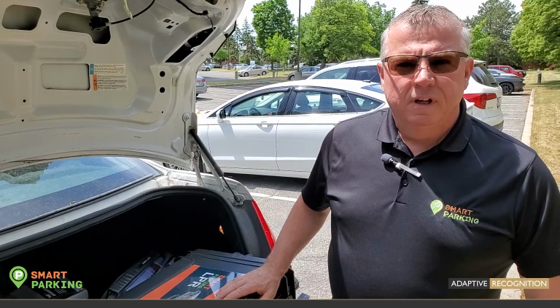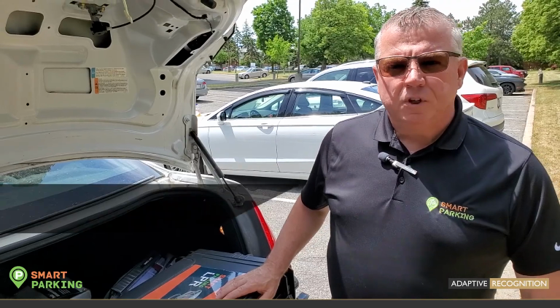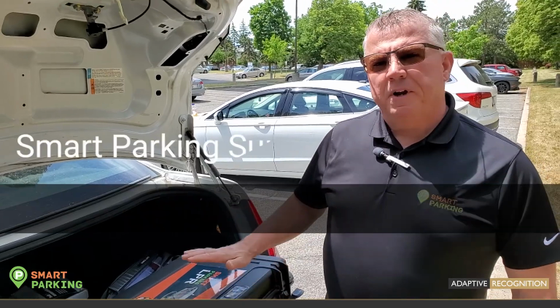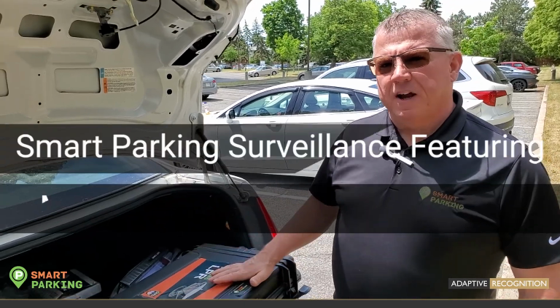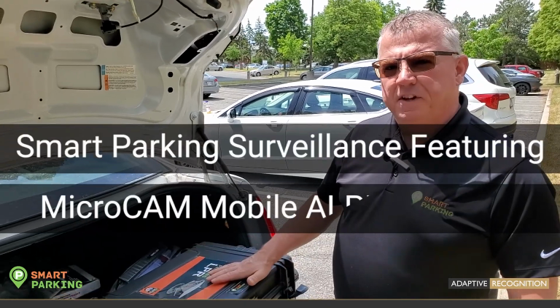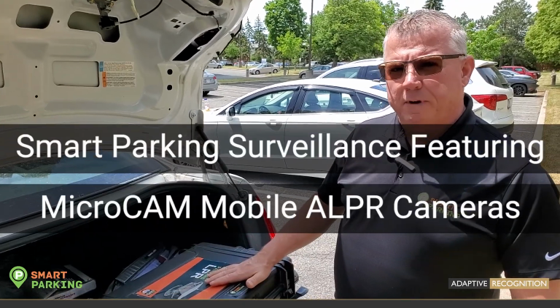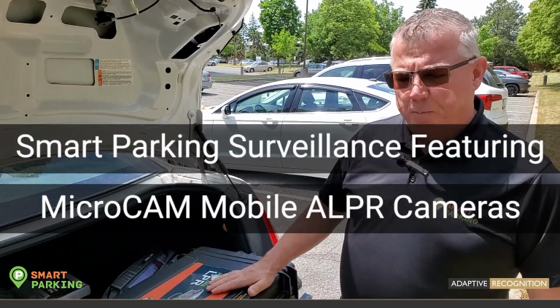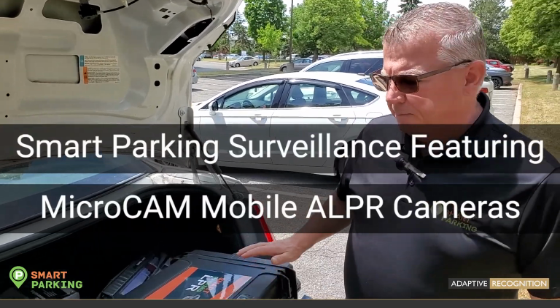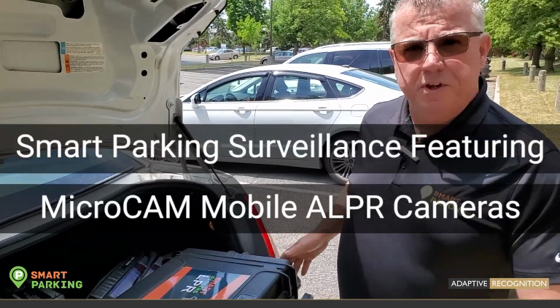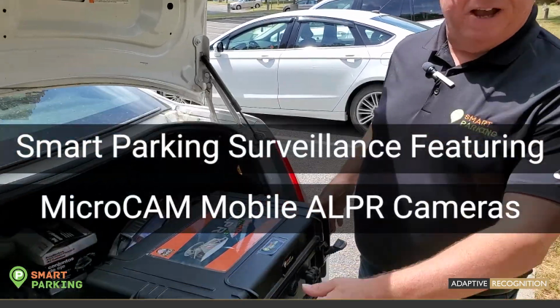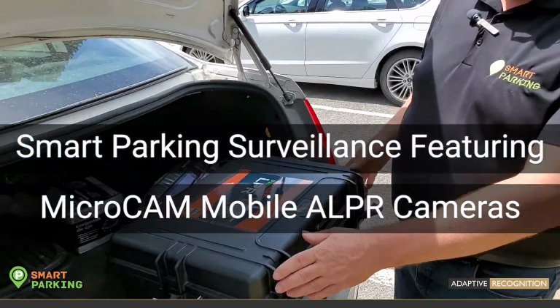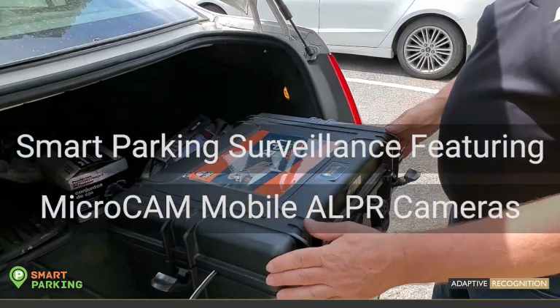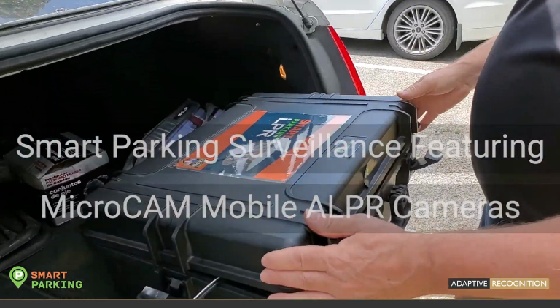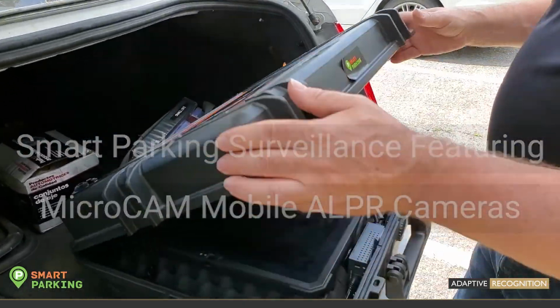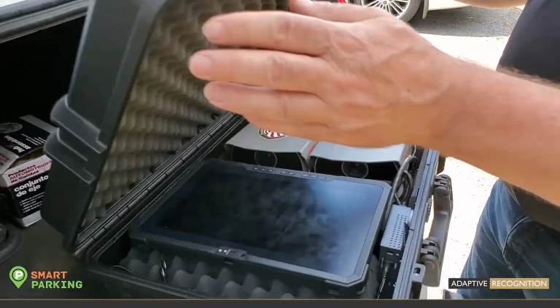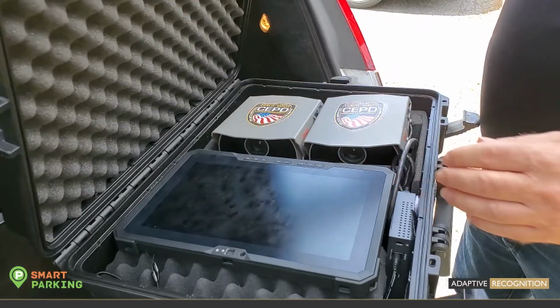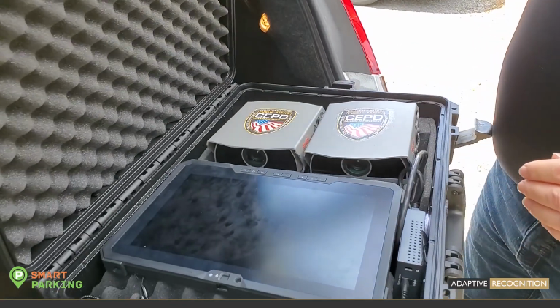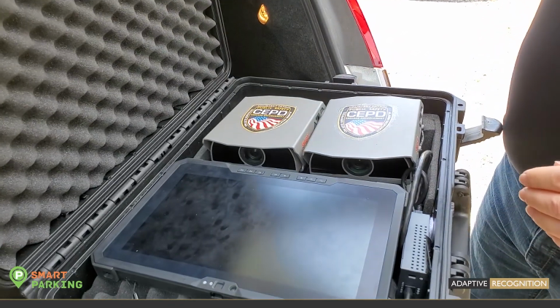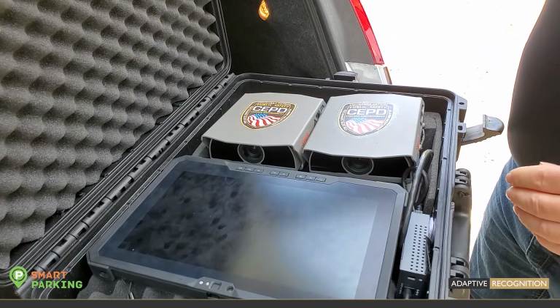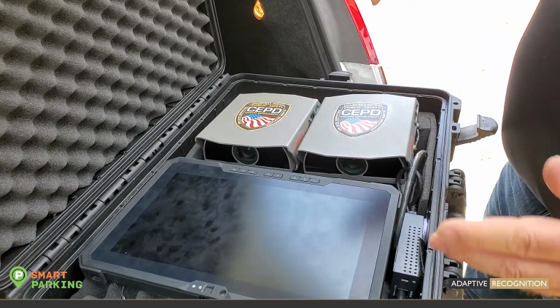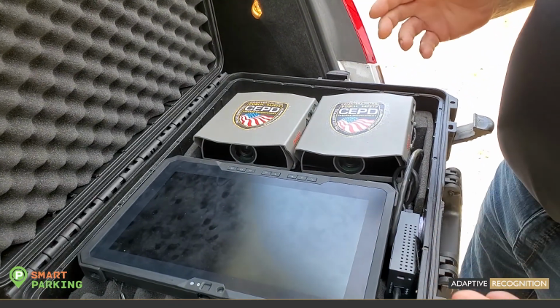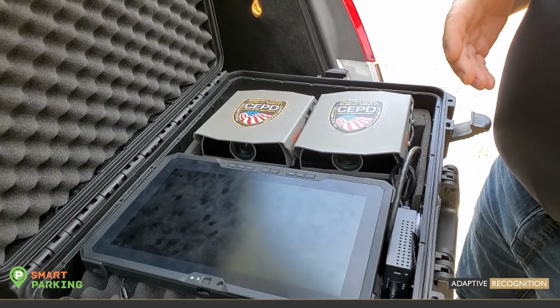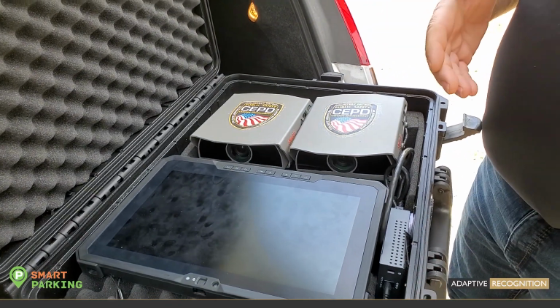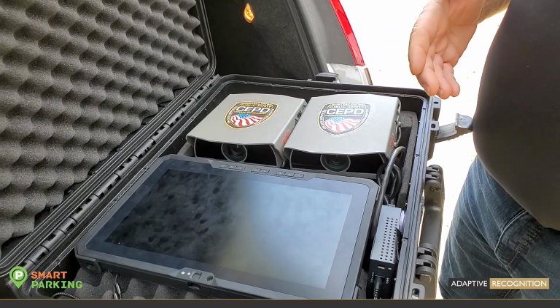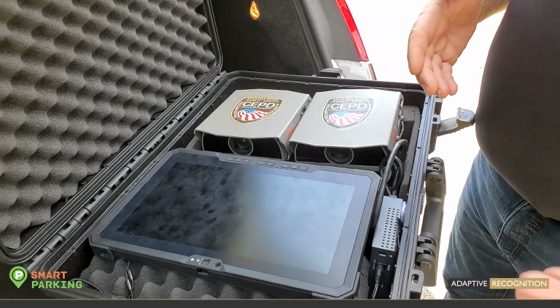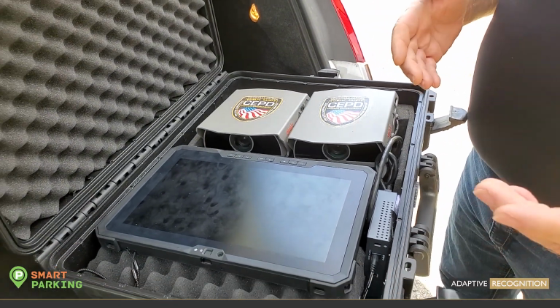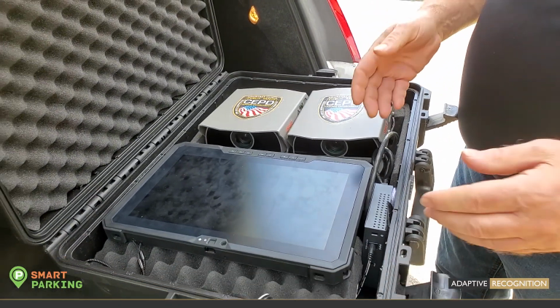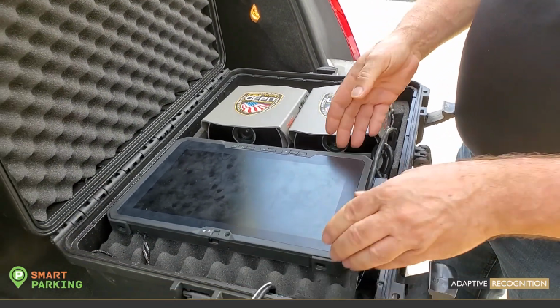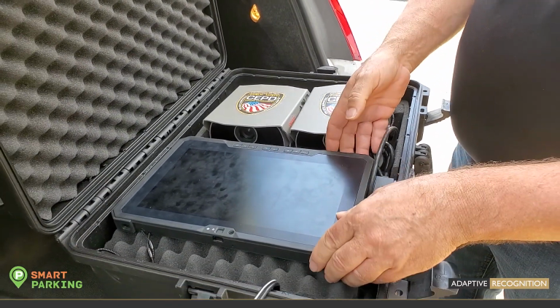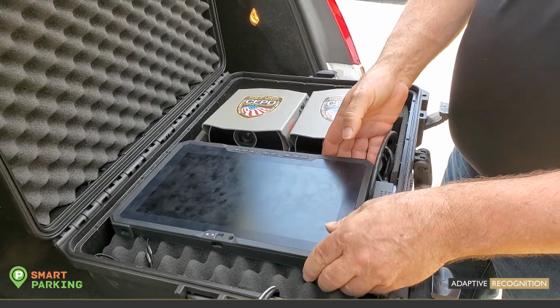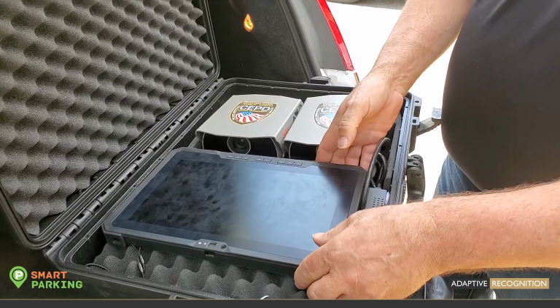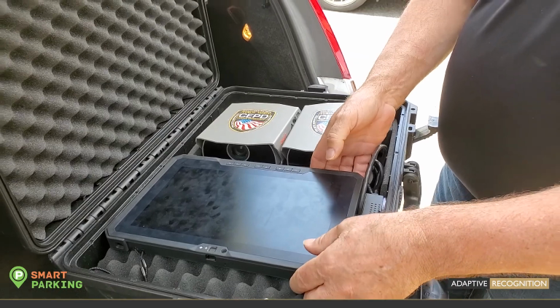So here we are, we've got the kit and we're ready to open it up to show you what we have inside. The only thing that has changed — that you can see on the surface — is we've taken out the cord to run up to the laptop.